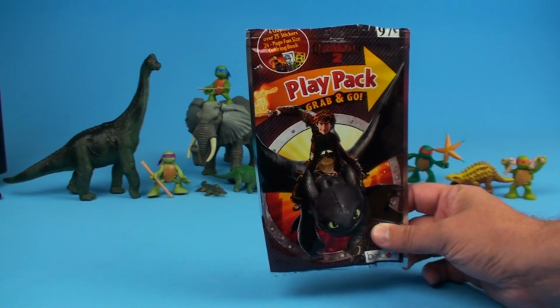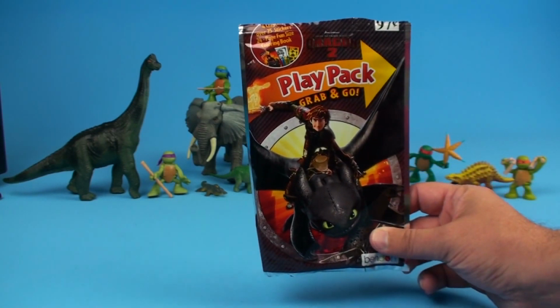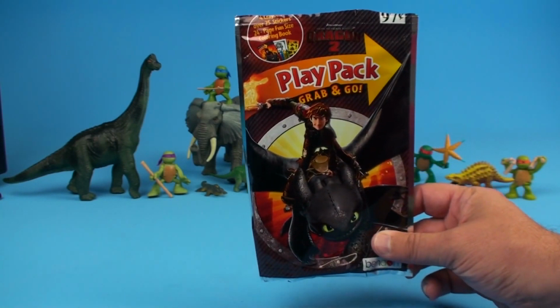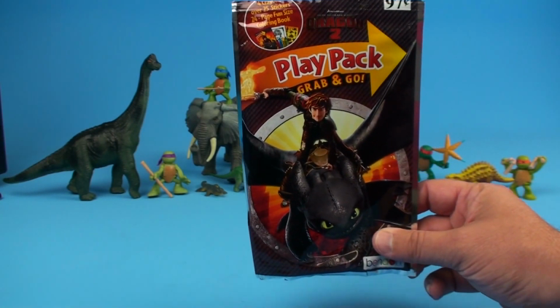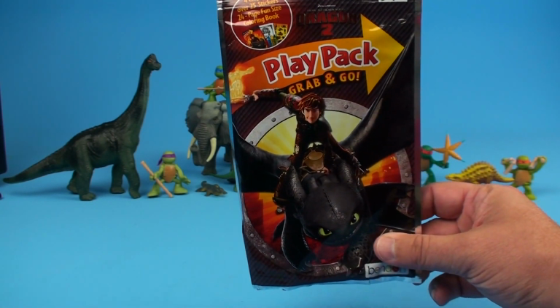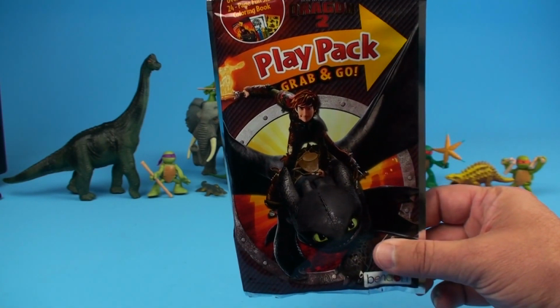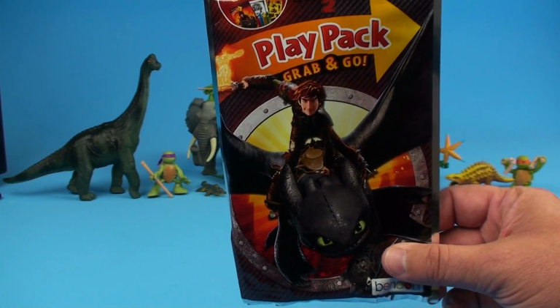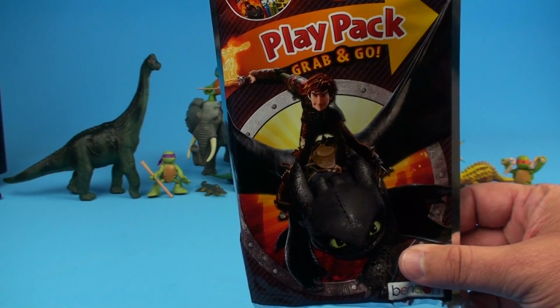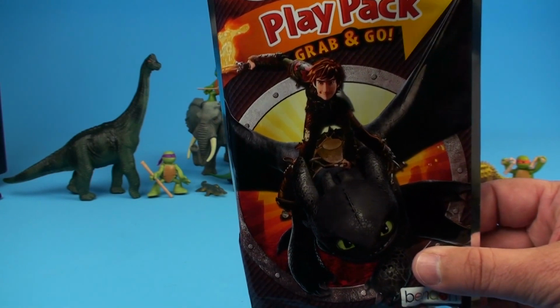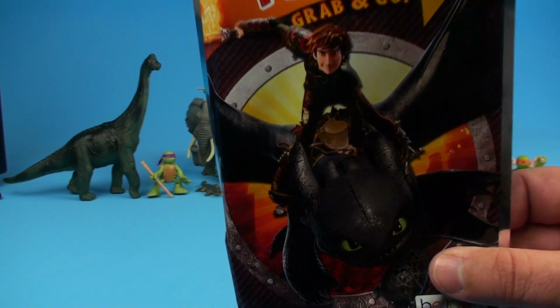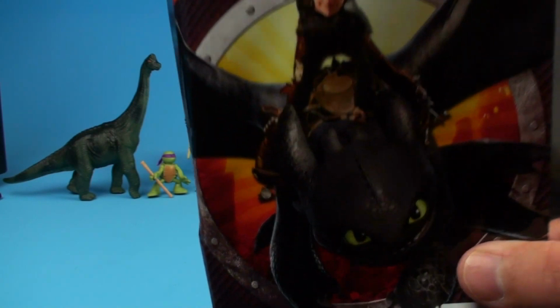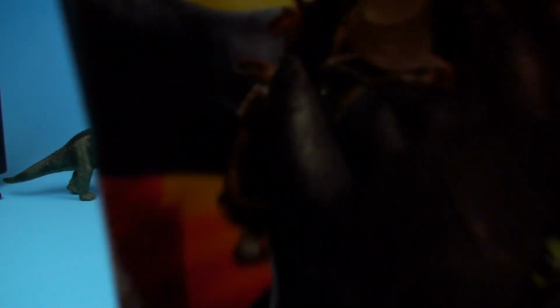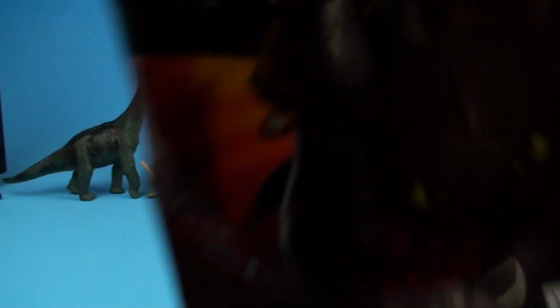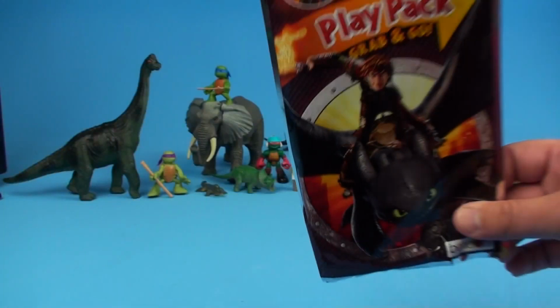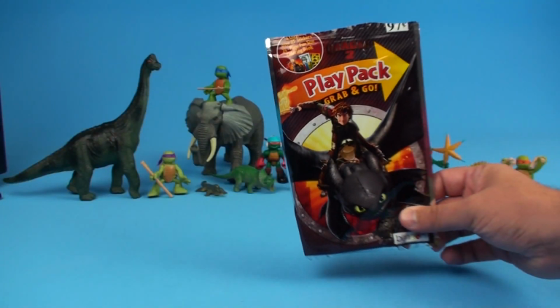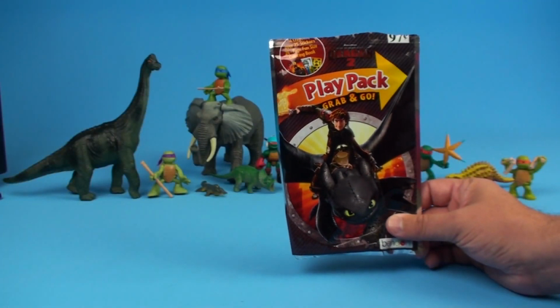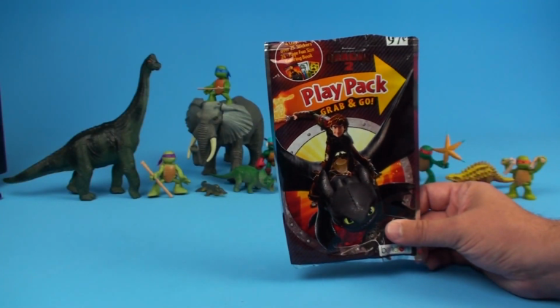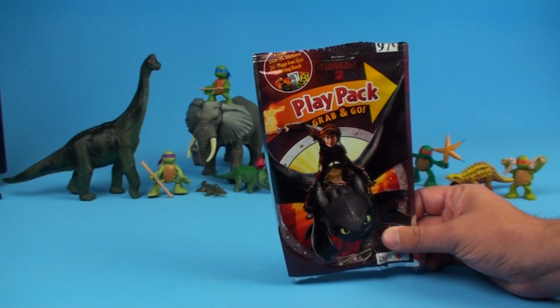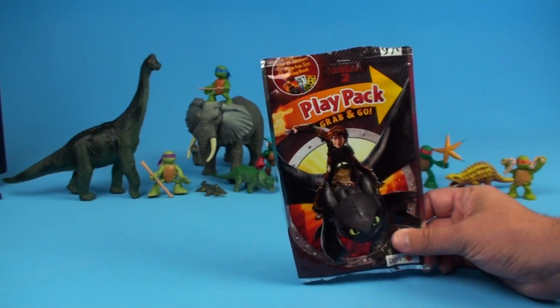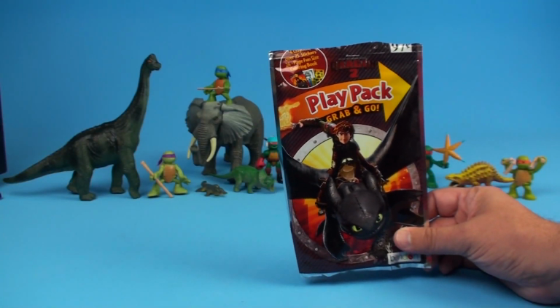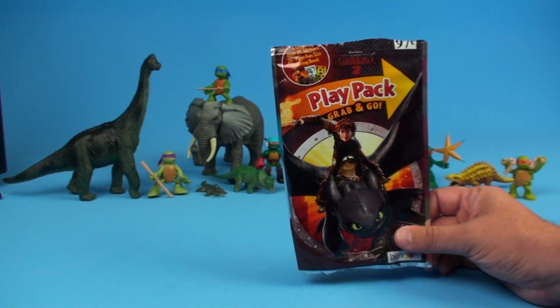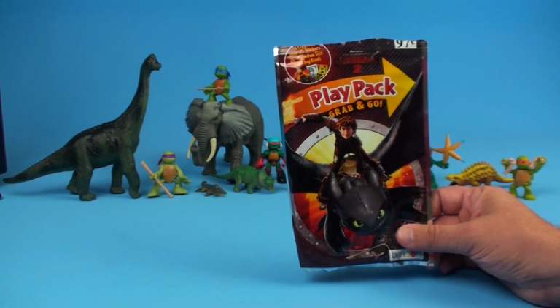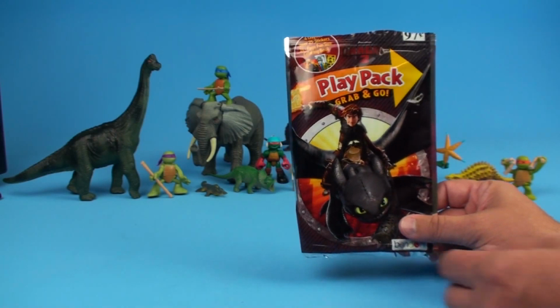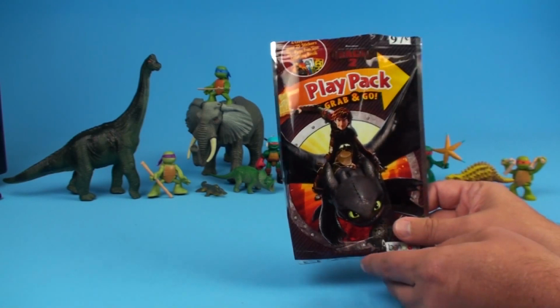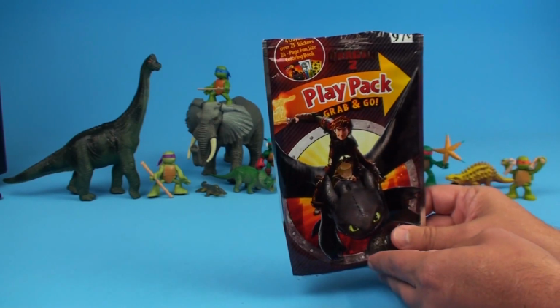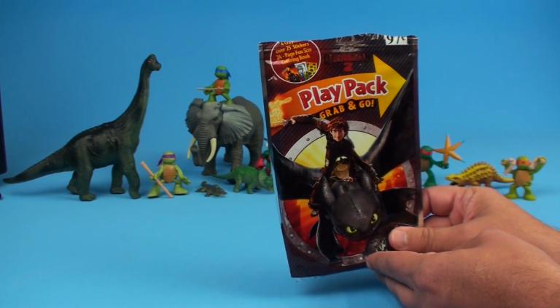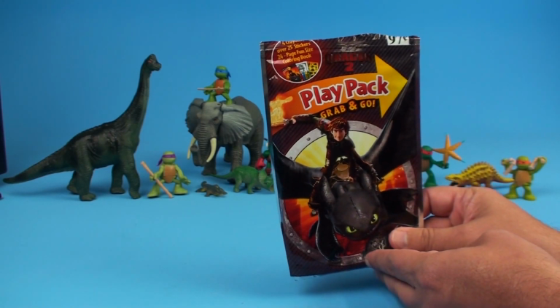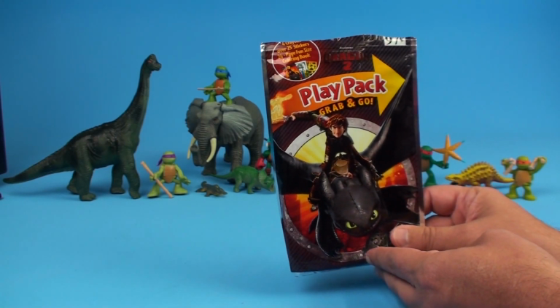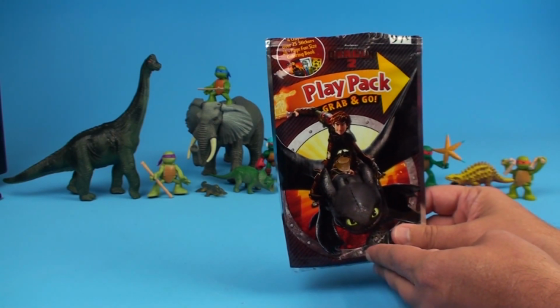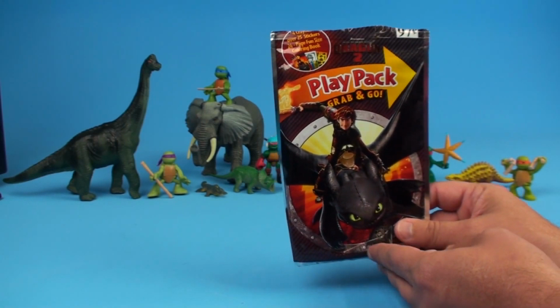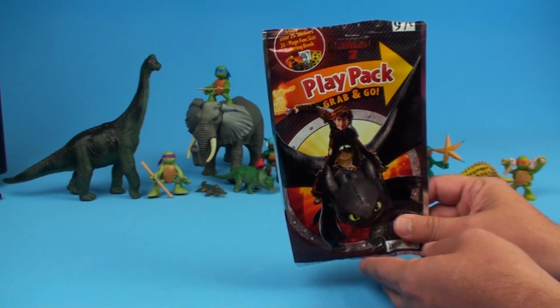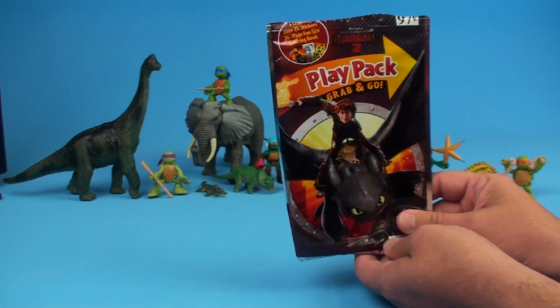That's because today we're going to be opening this How to Train Your Dragon Play Pack Grab and Go. Here comes Toothless and Hiccup, and we're going to open this for you today and show you what is inside. We've opened up a few of these before in the past.